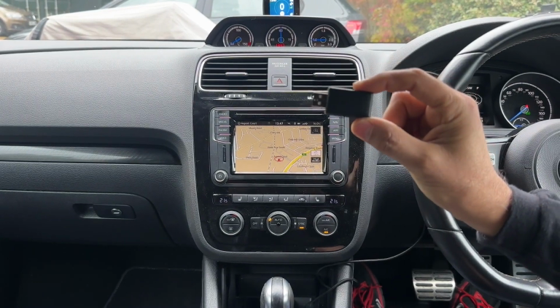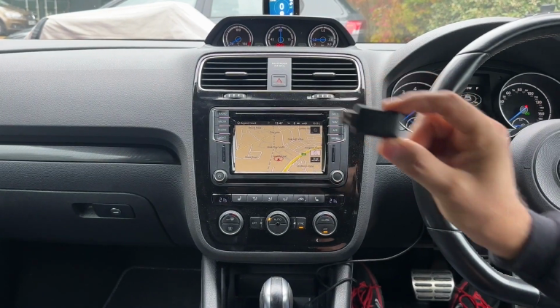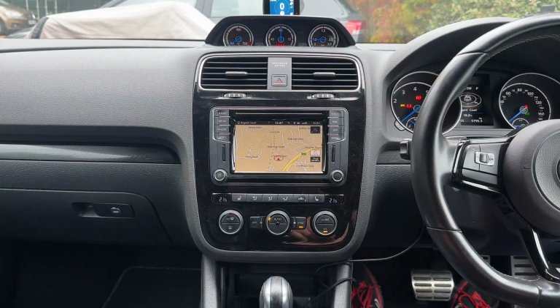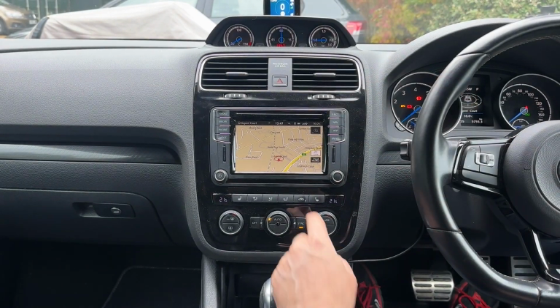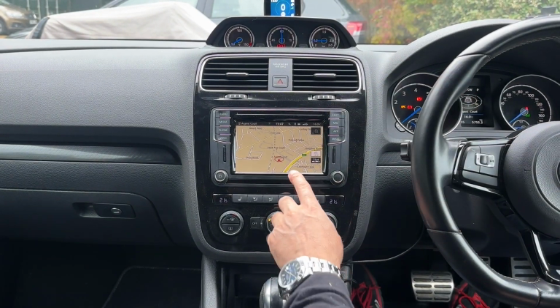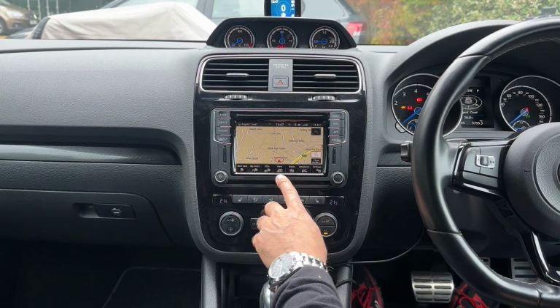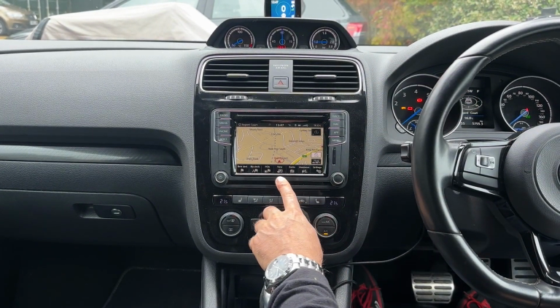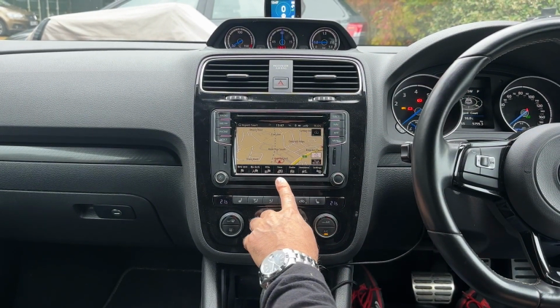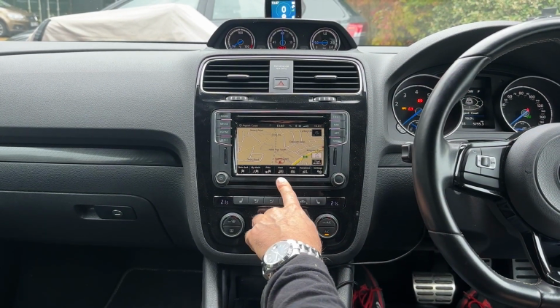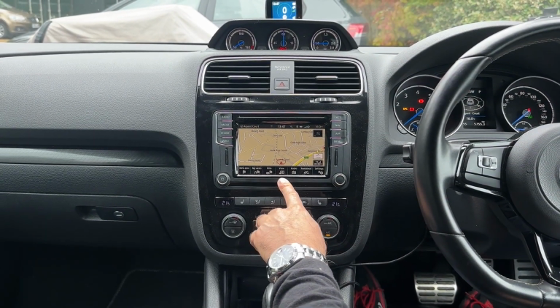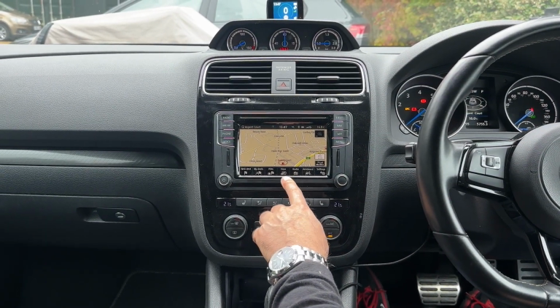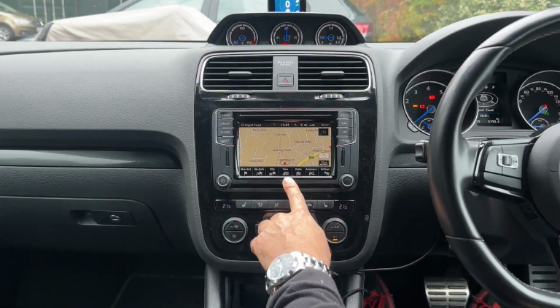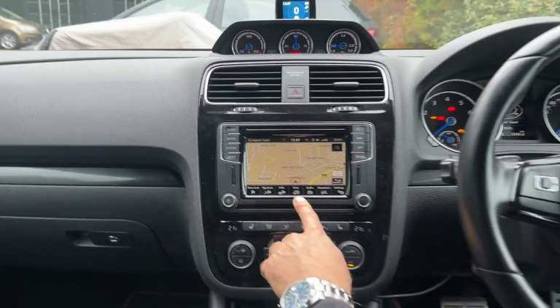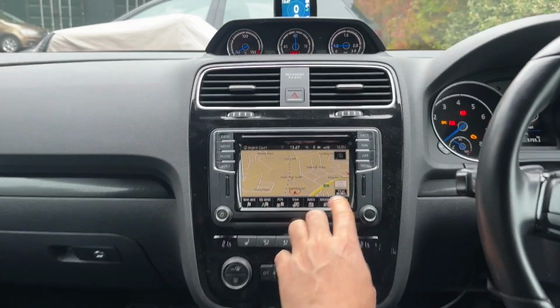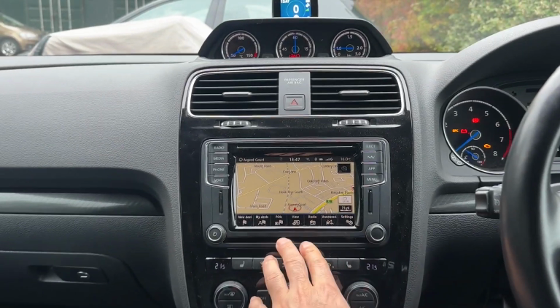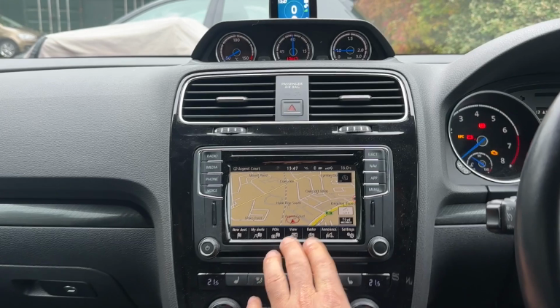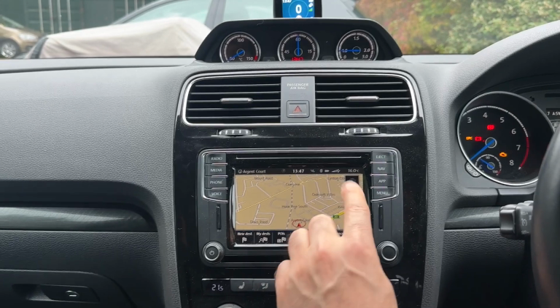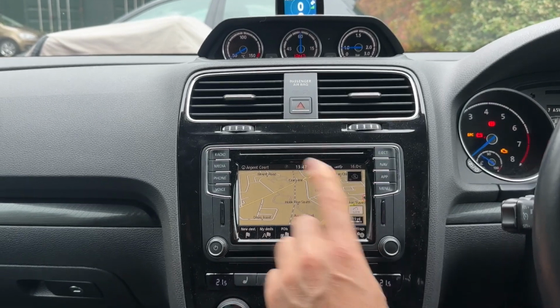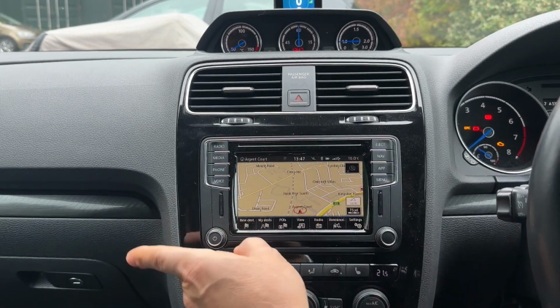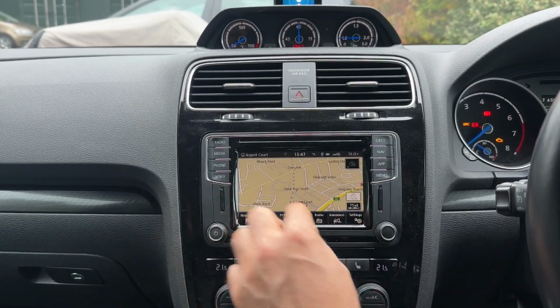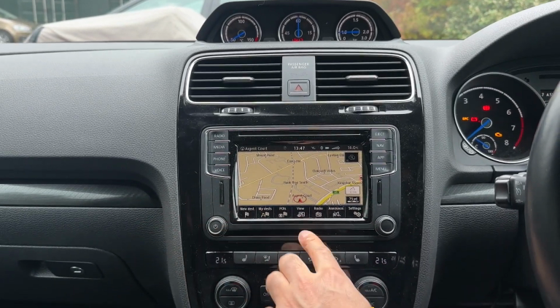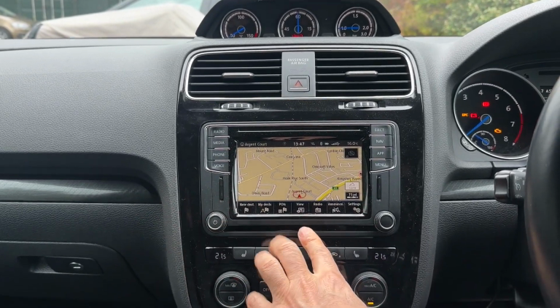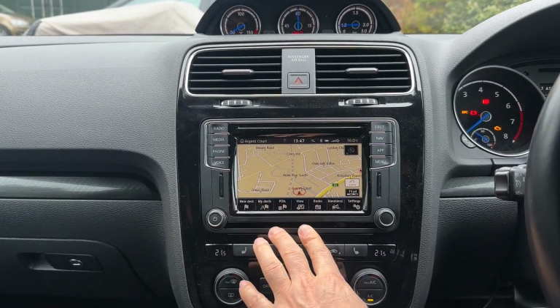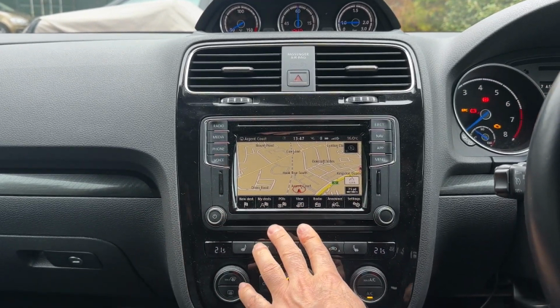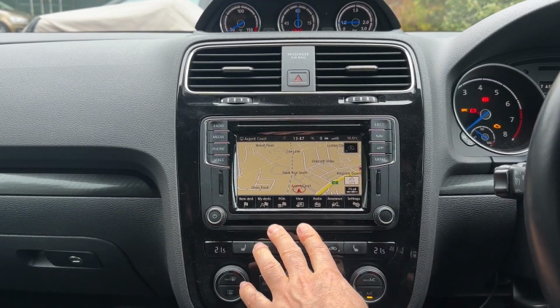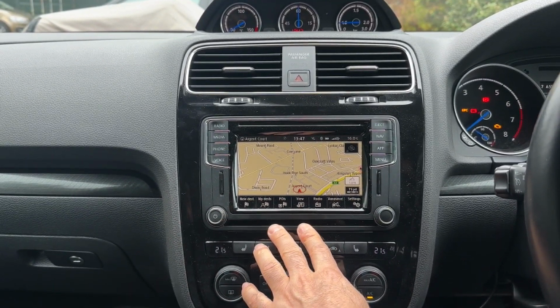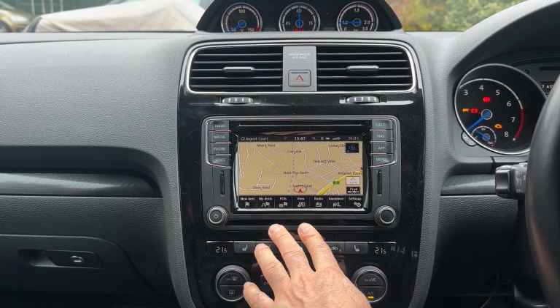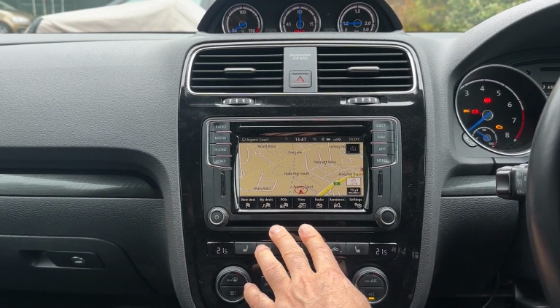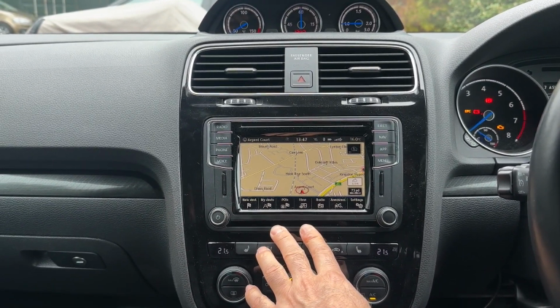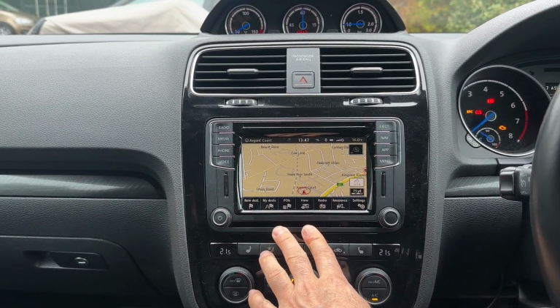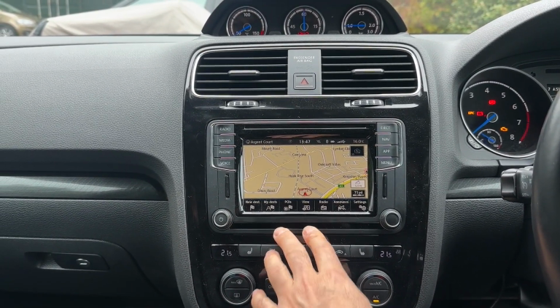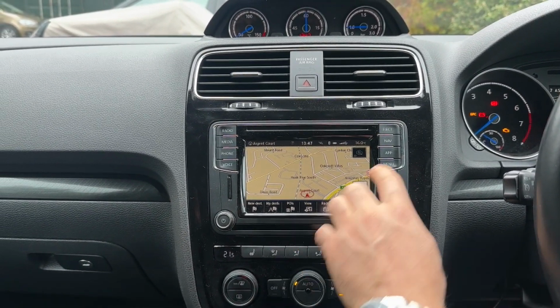Now this system is the PQ system, but it doesn't make any difference. It can also be the ZR system where you have a screen and a separate box in the glove box — the Golf and Polo for example. Exactly the same thing.